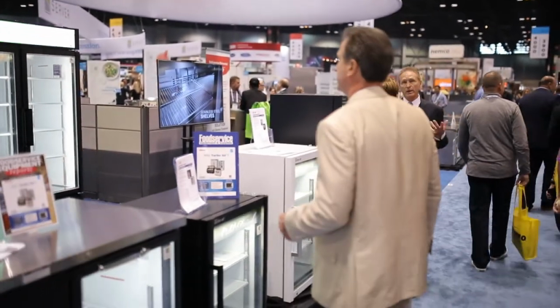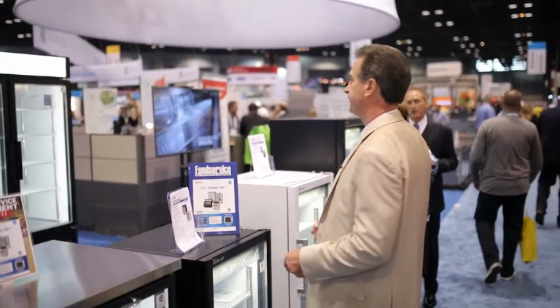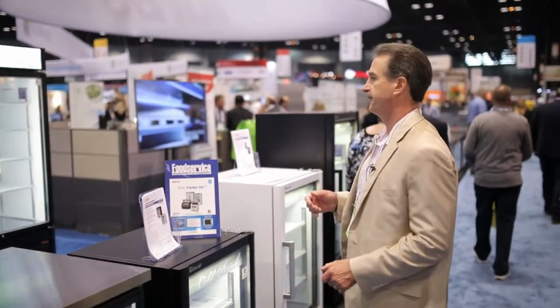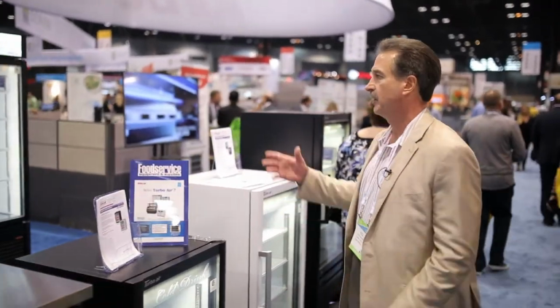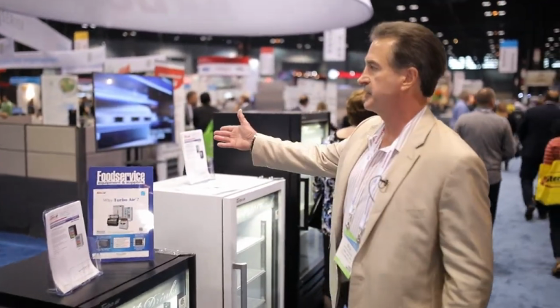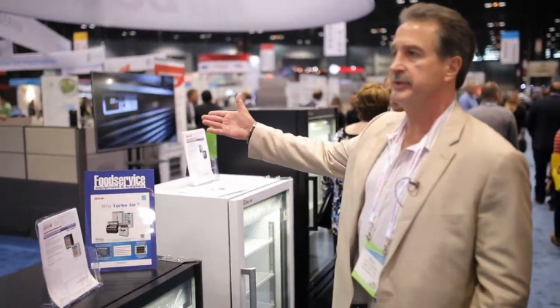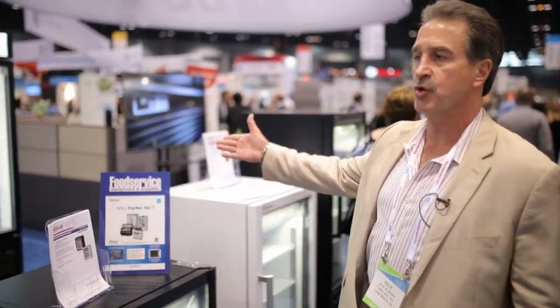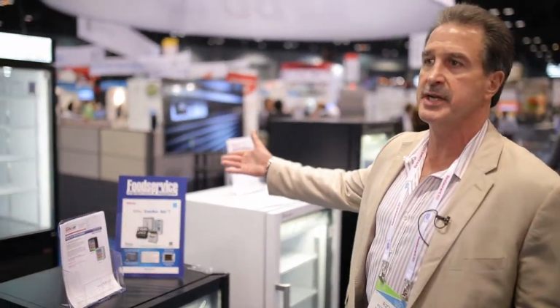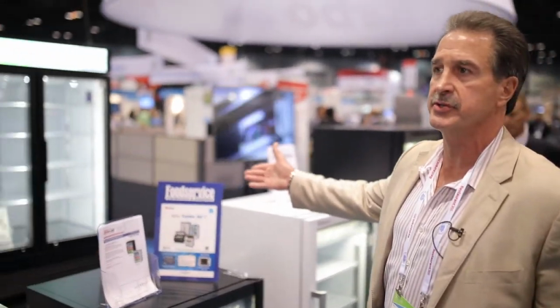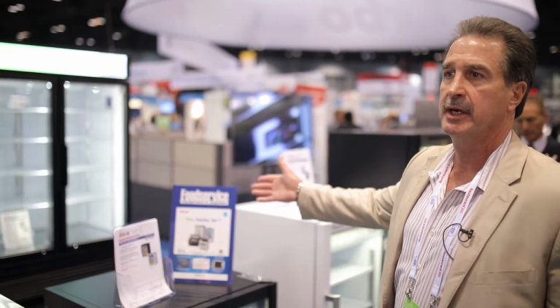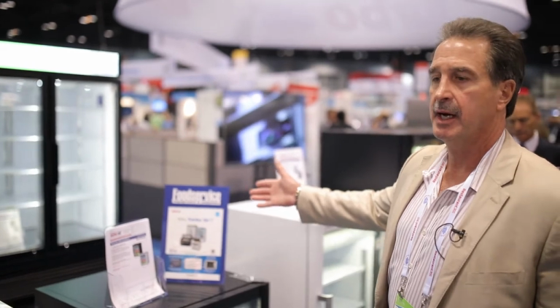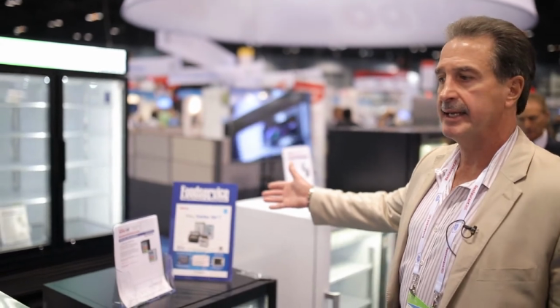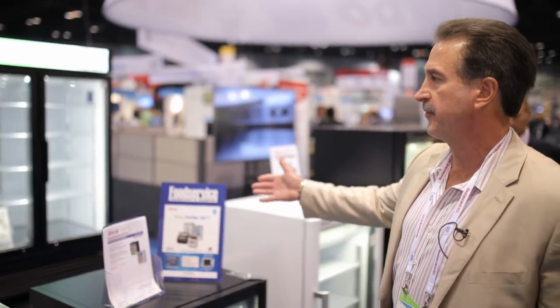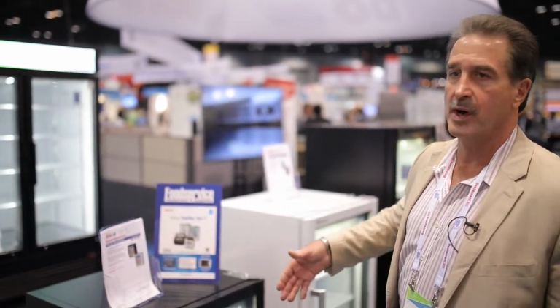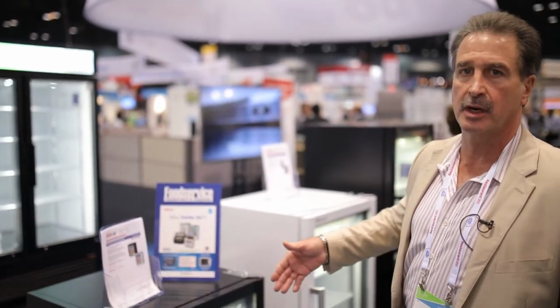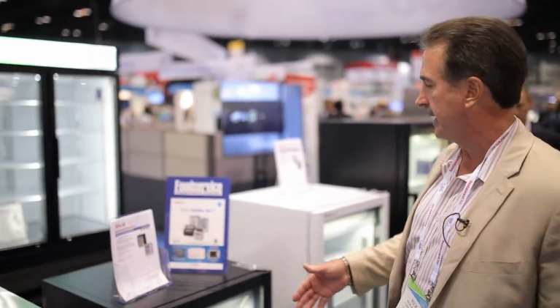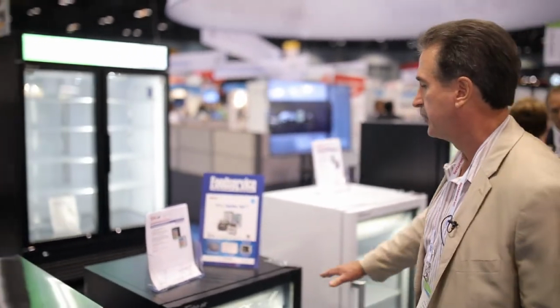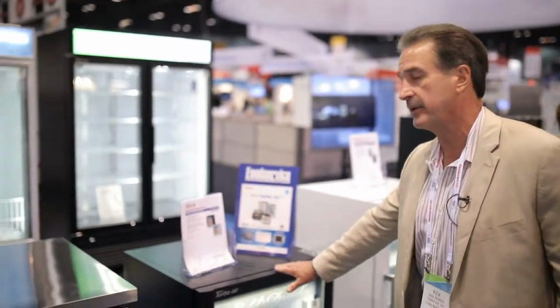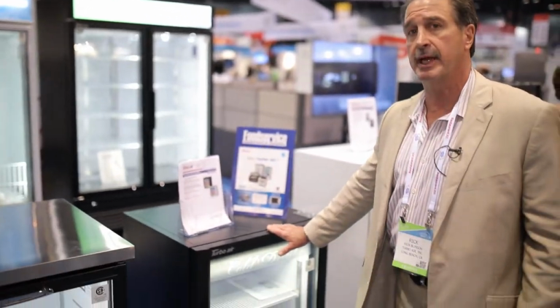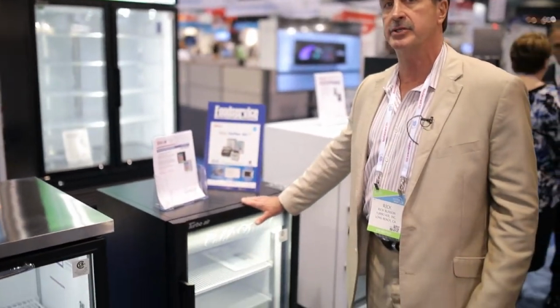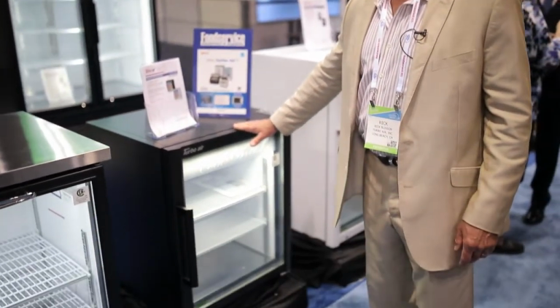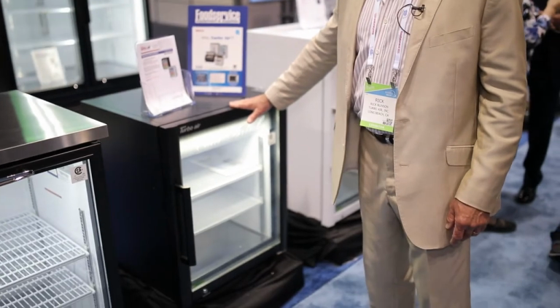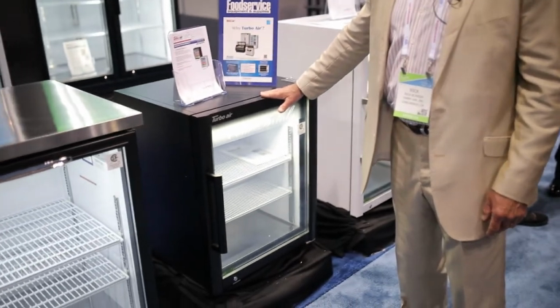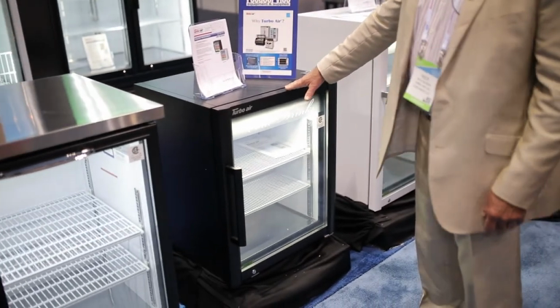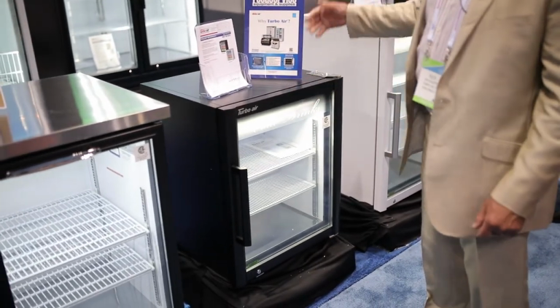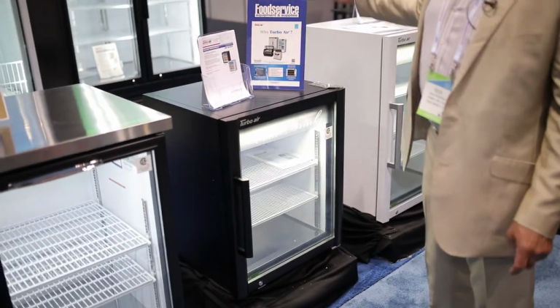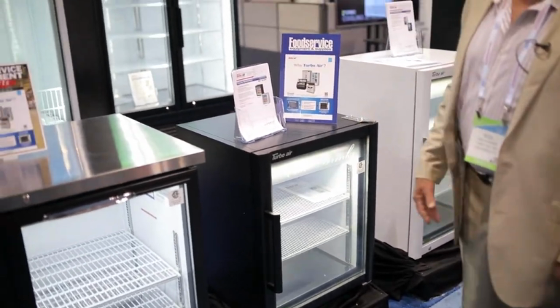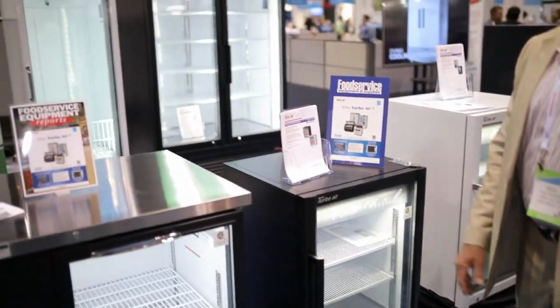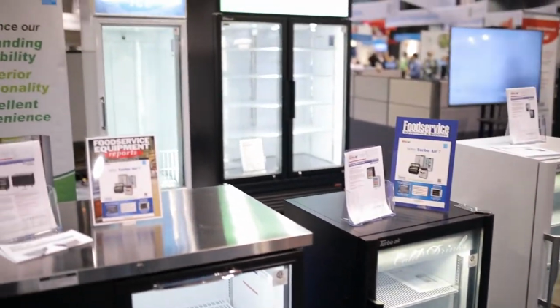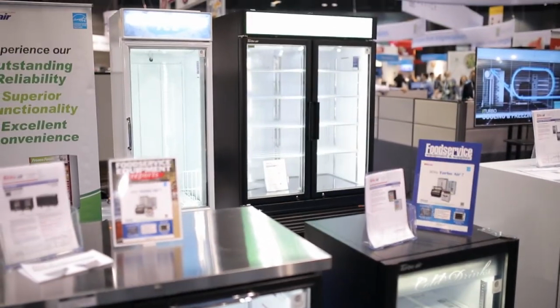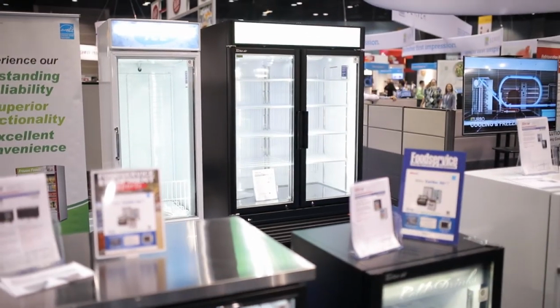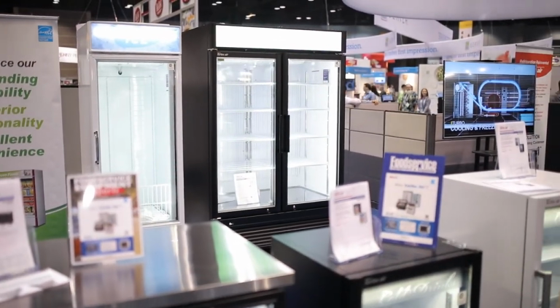We also do glass door merchandisers ranging from single-door countertop units all the way up to three-door 72 cubic foot units.